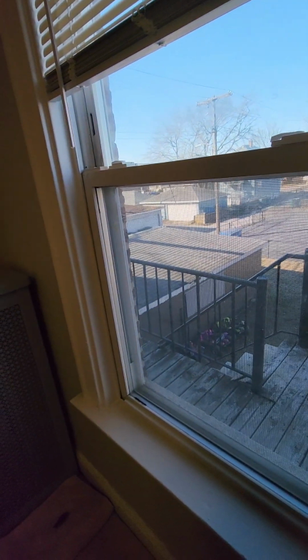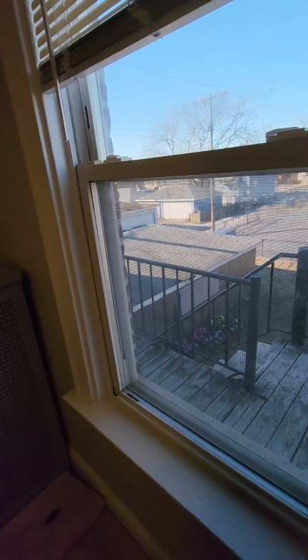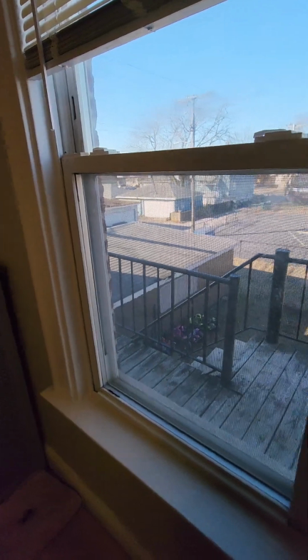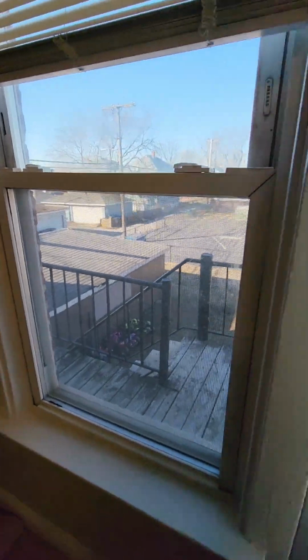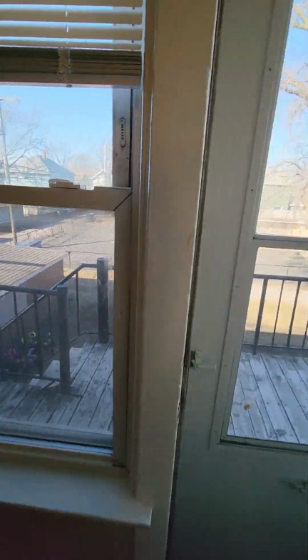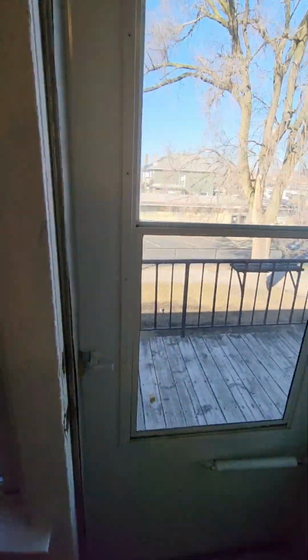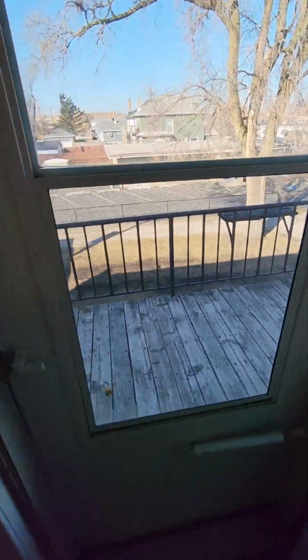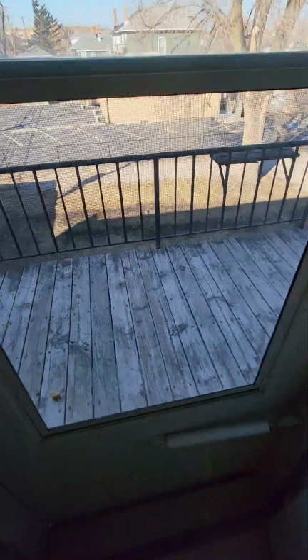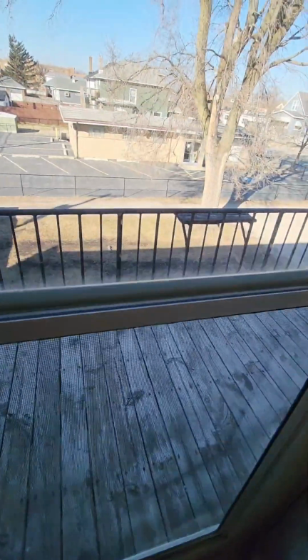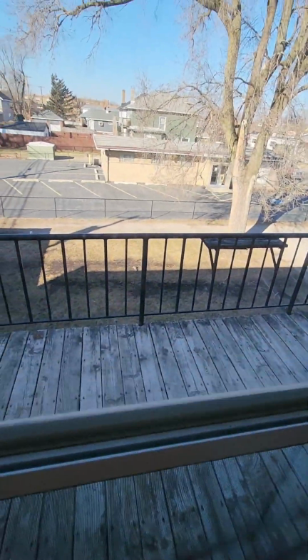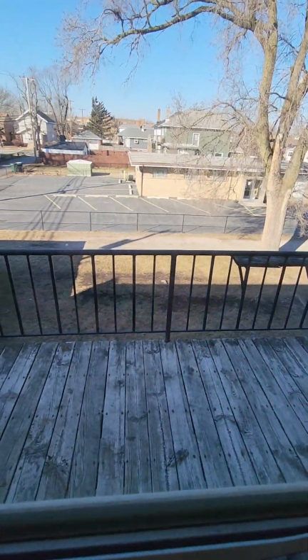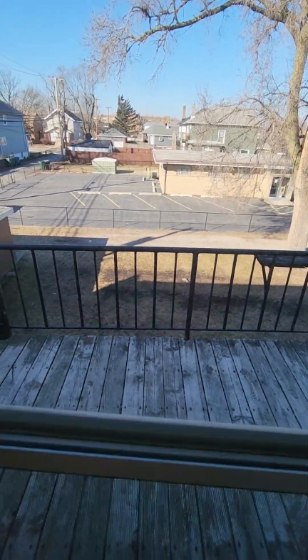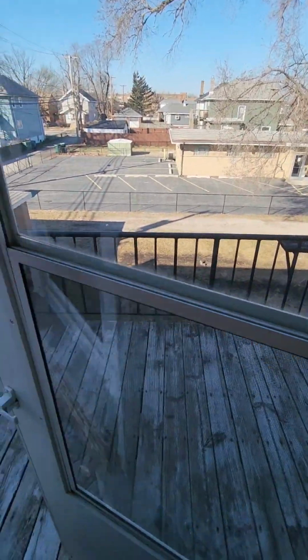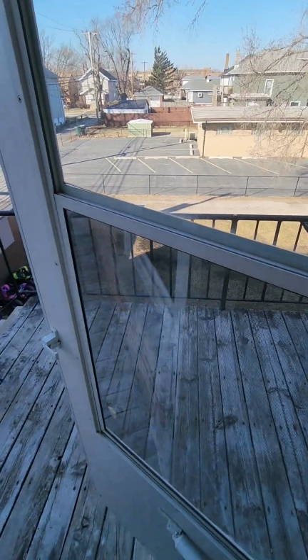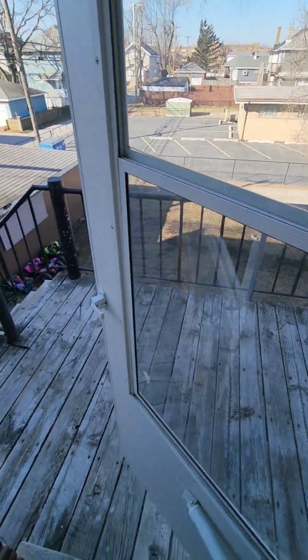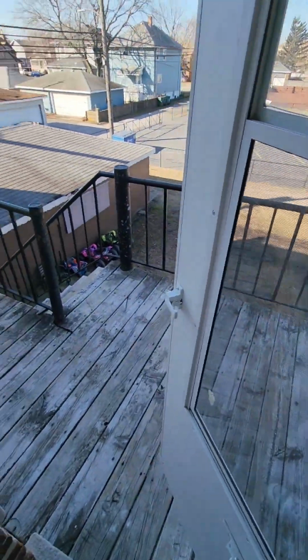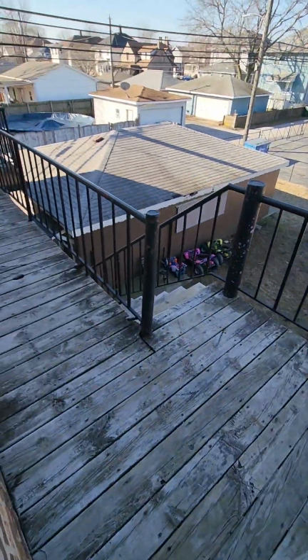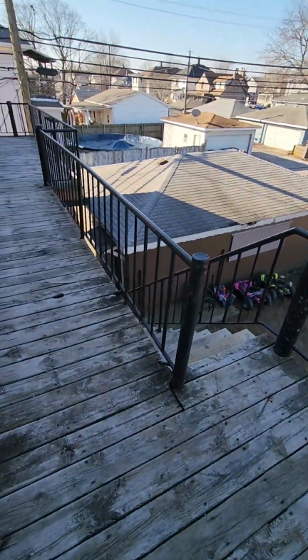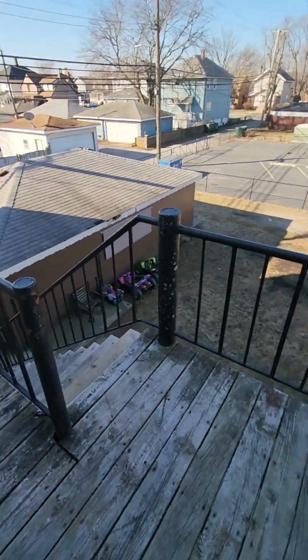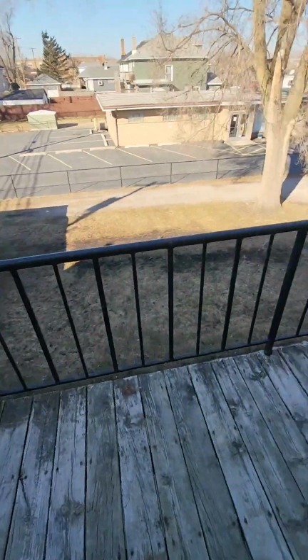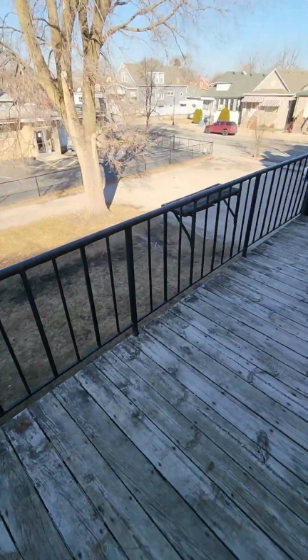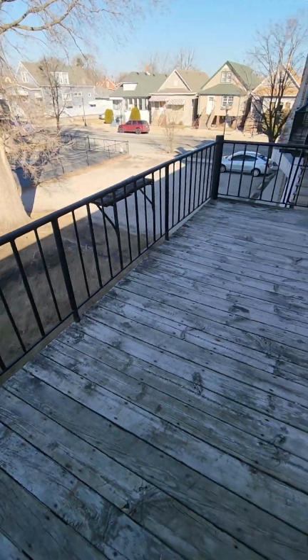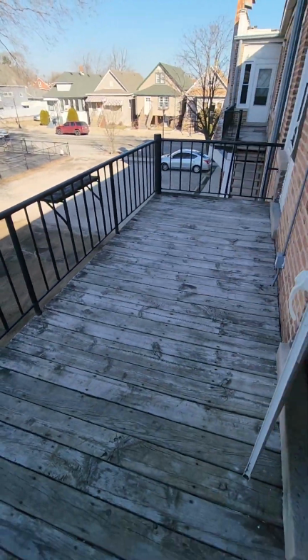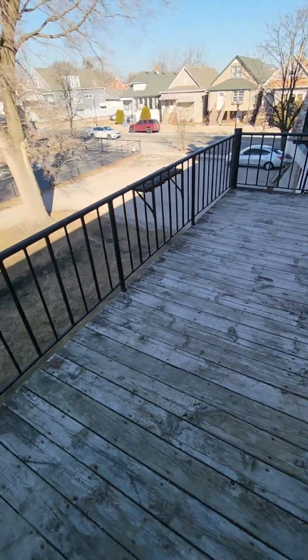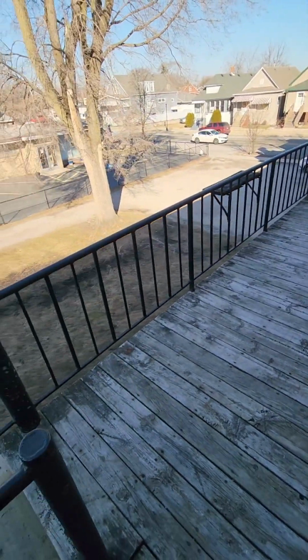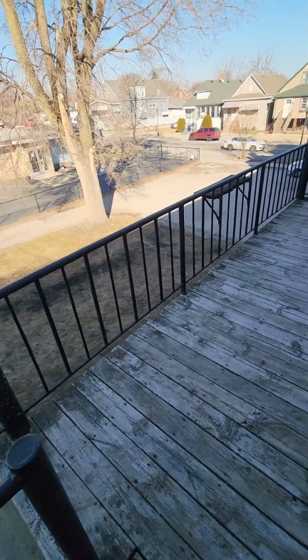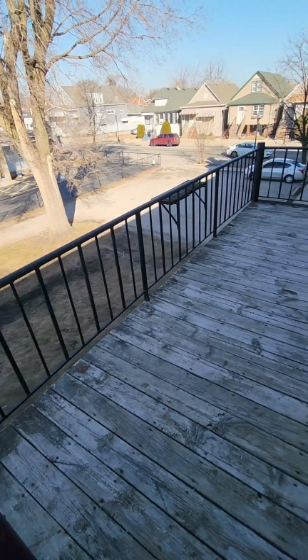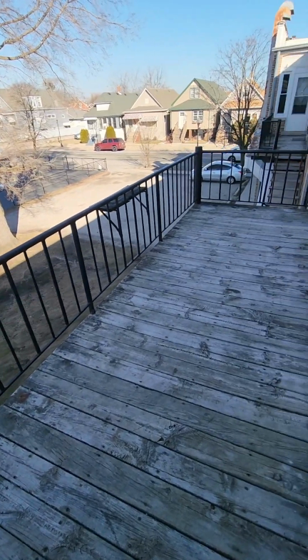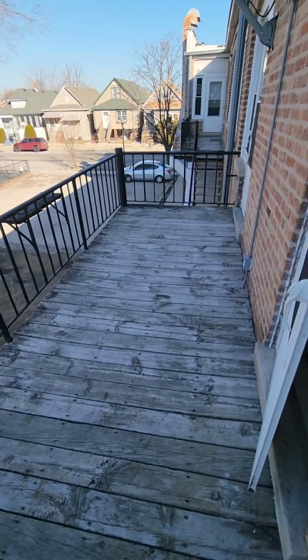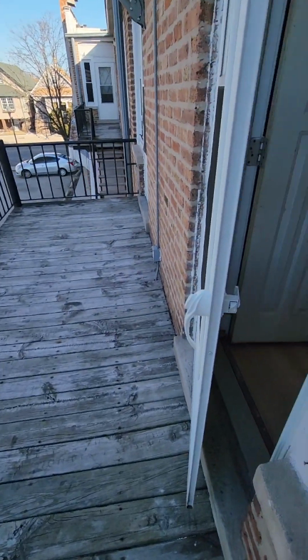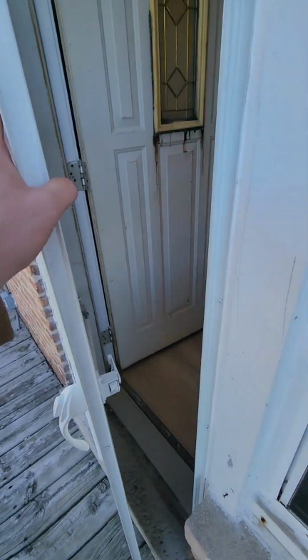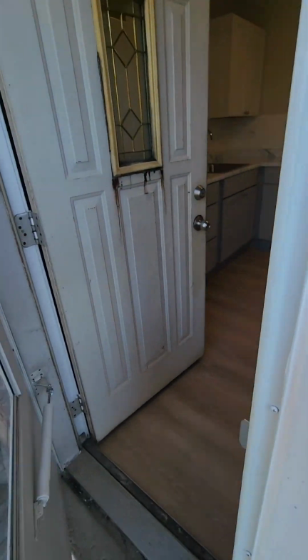I'll open this real quick just so you can see. There is a little porch area here. It is a shared porch with the other tenants, but you do have a little outdoor area for sitting and hanging out.